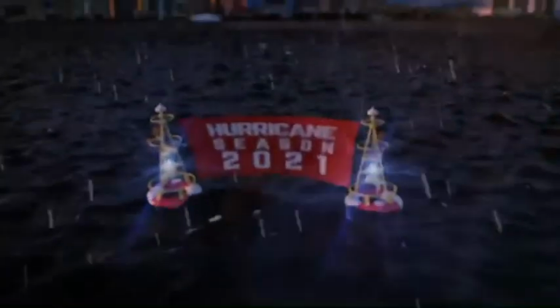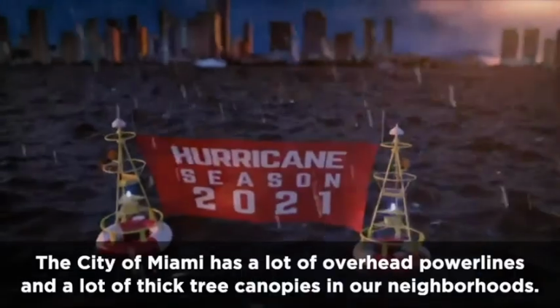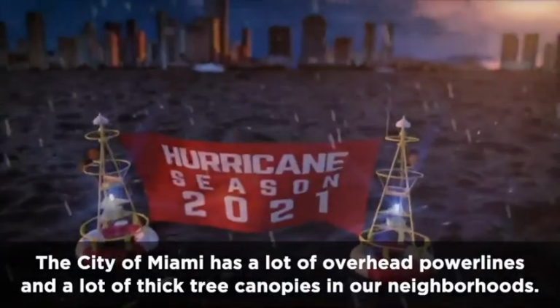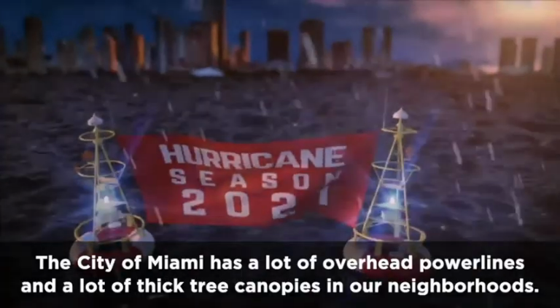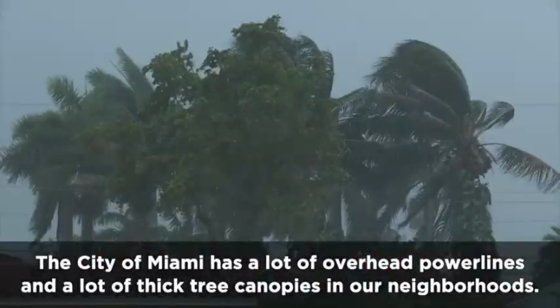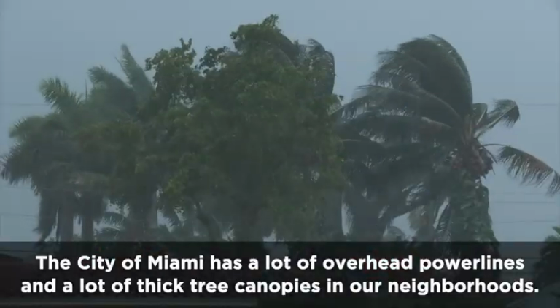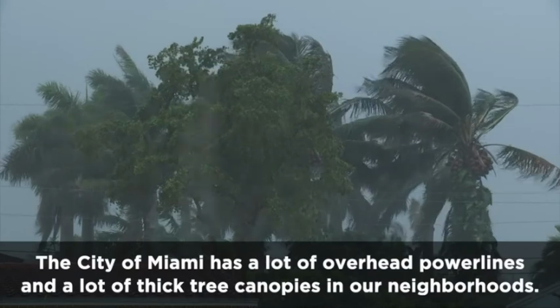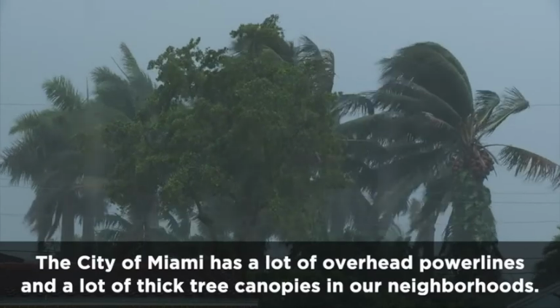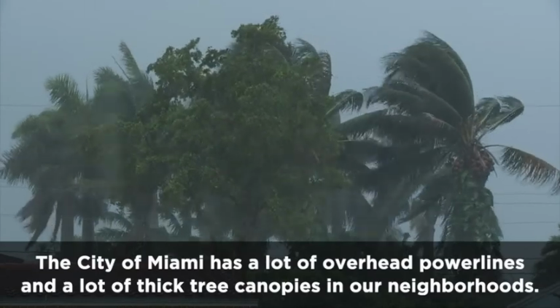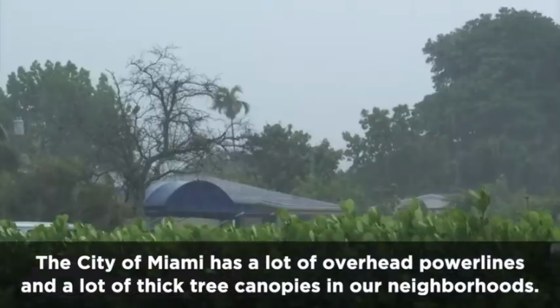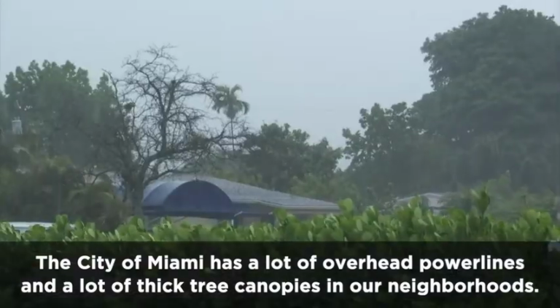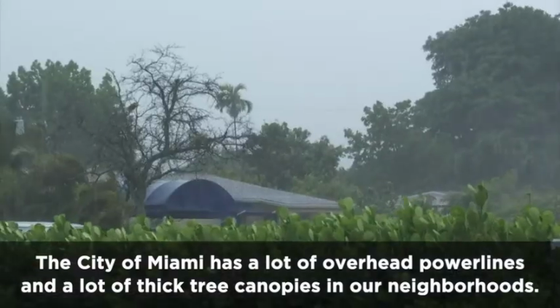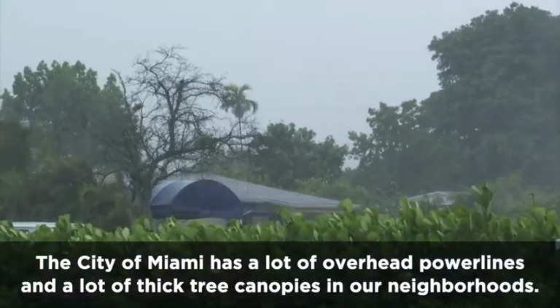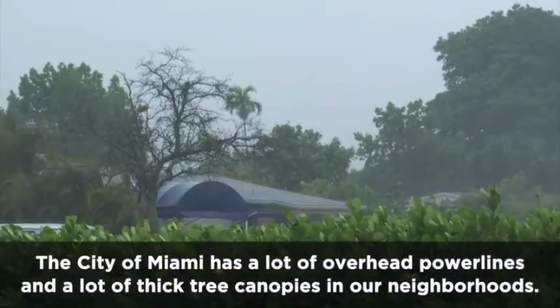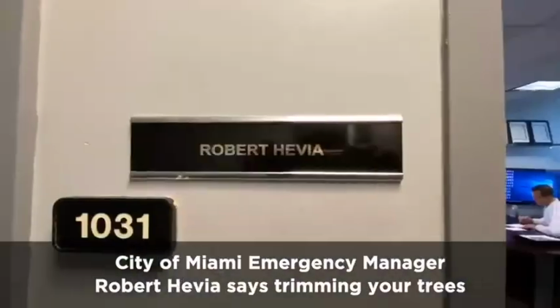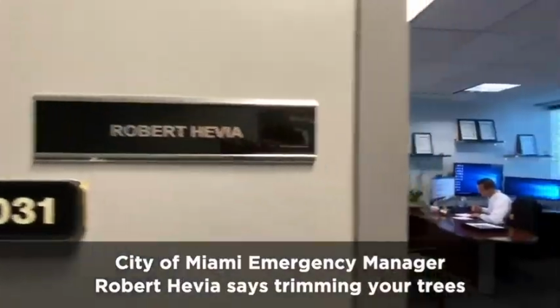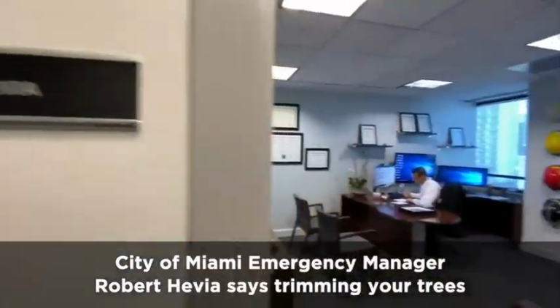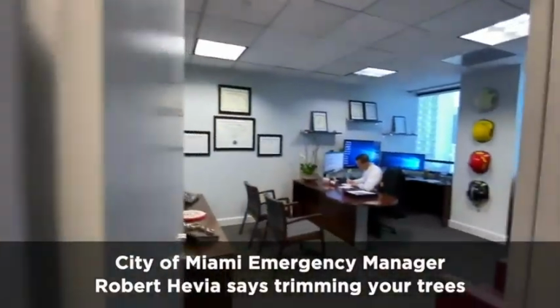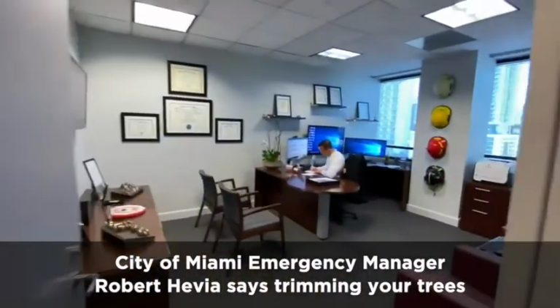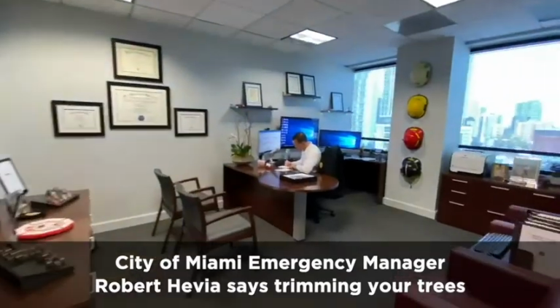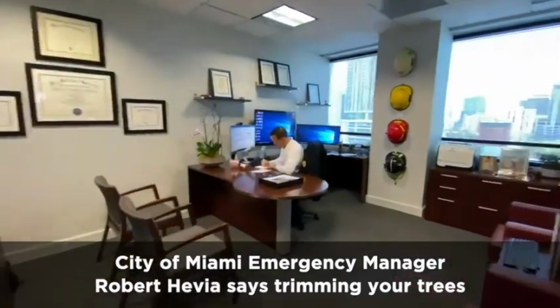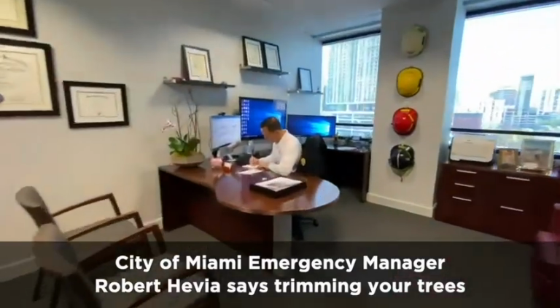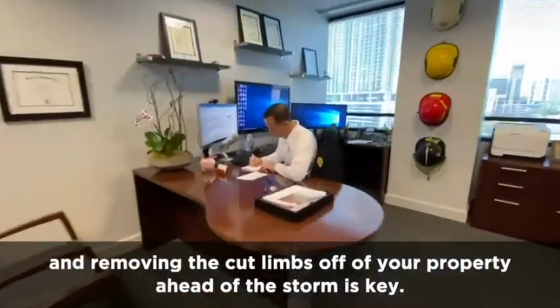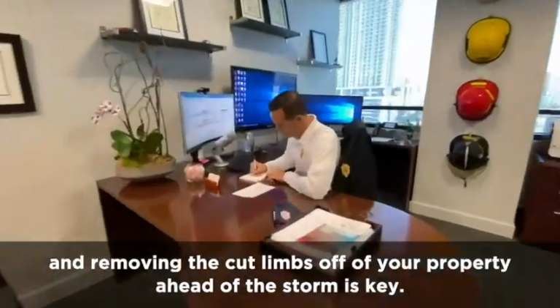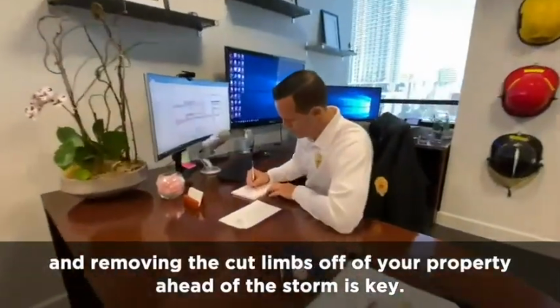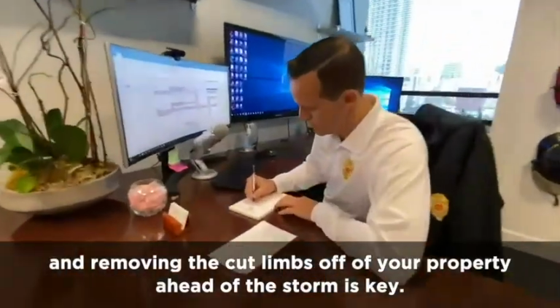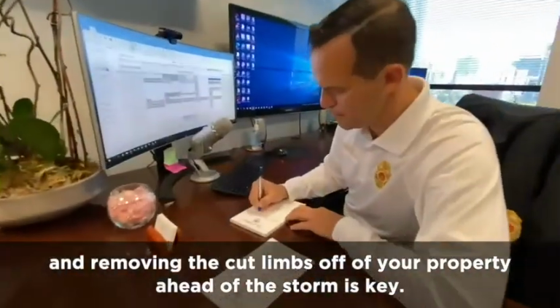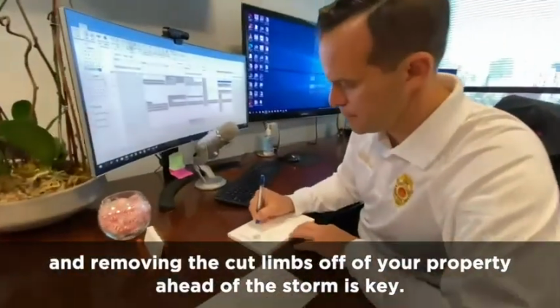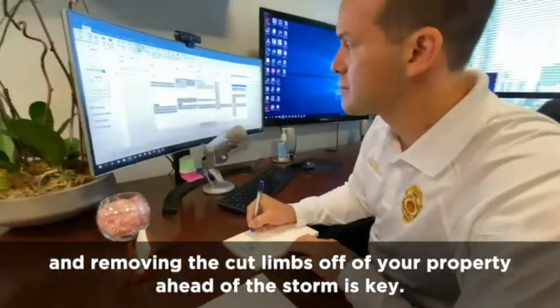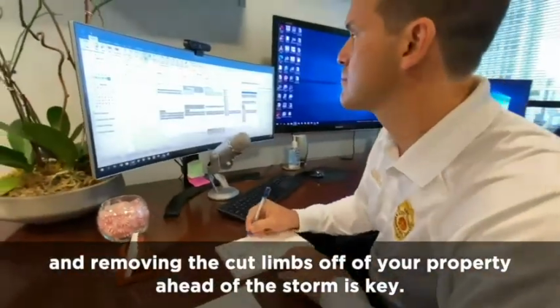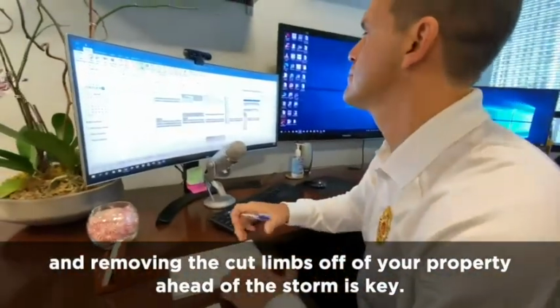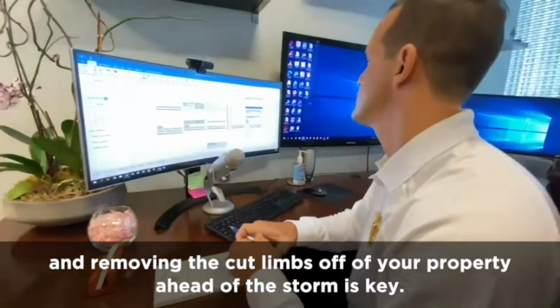The City of Miami has a lot of overhead power lines and a lot of thick tree canopies in our neighborhoods. City of Miami Emergency Manager Robert Heavya says trimming your trees and removing the cut limbs off of your property ahead of the storm is key.